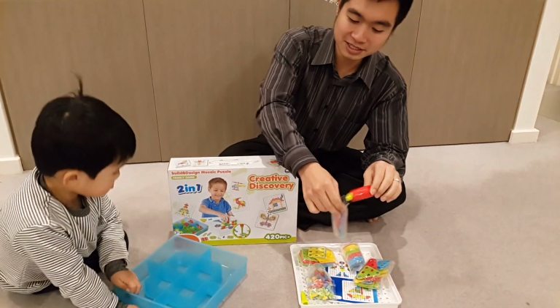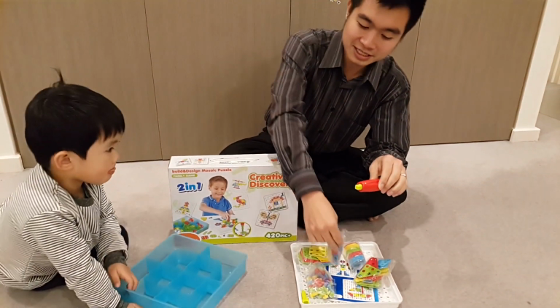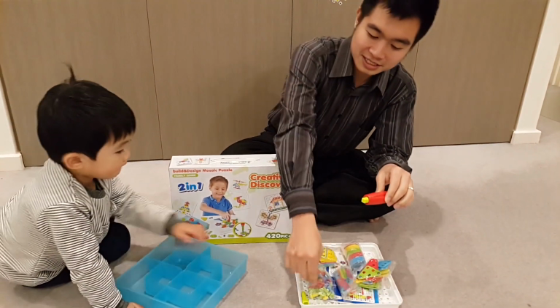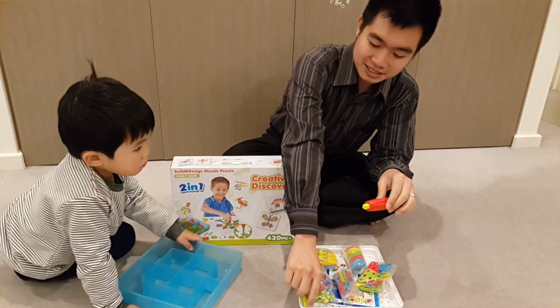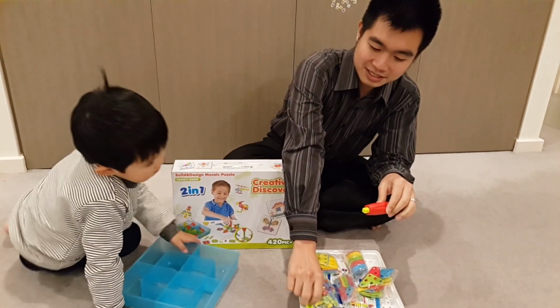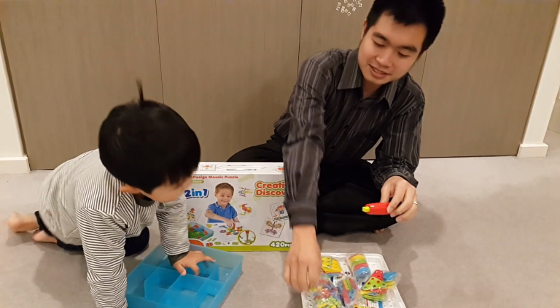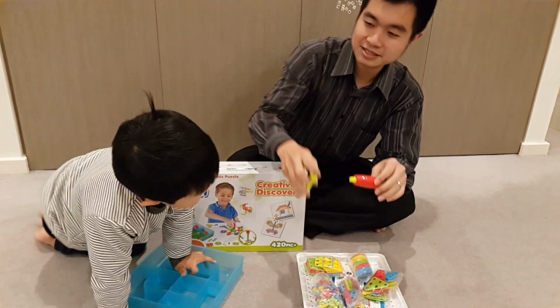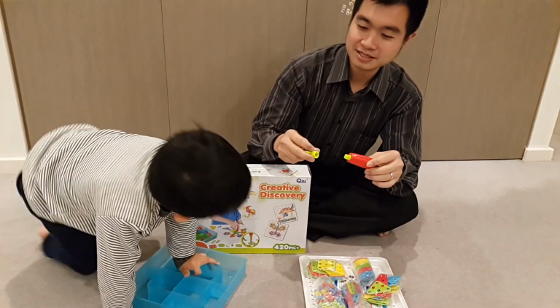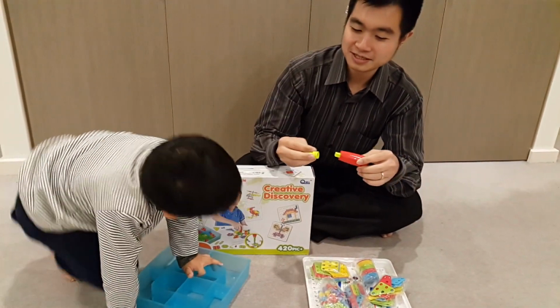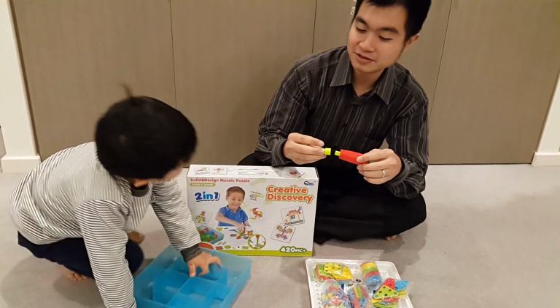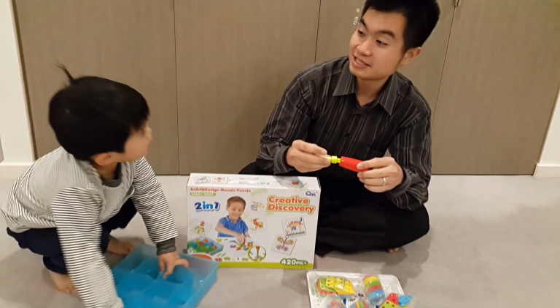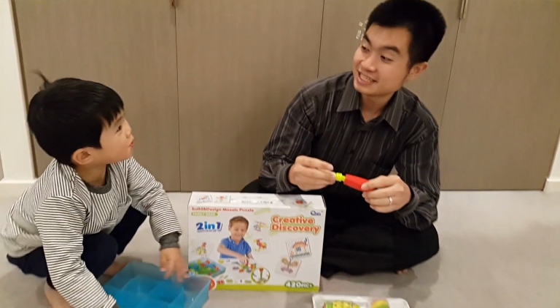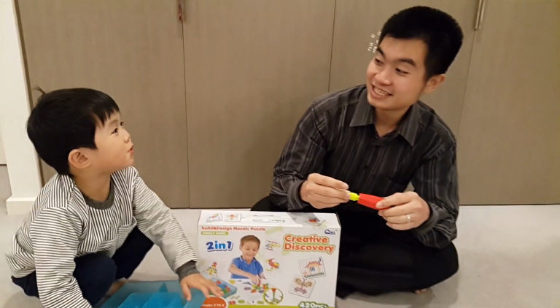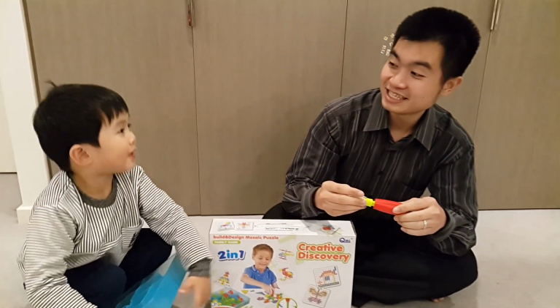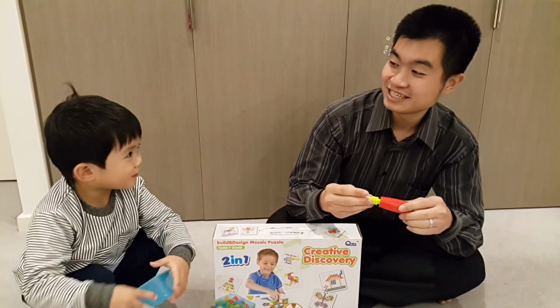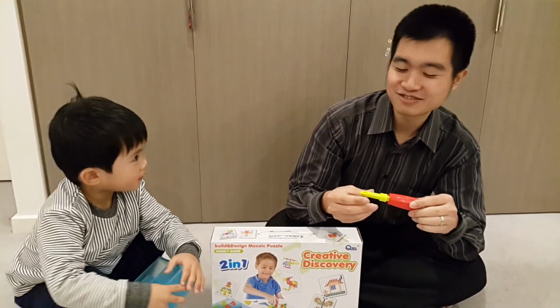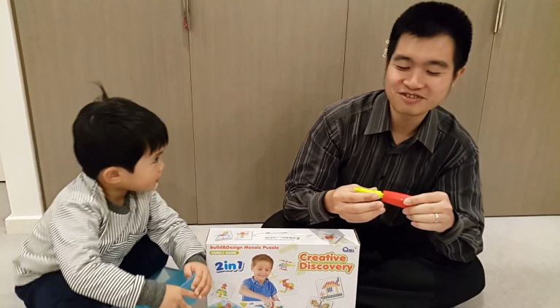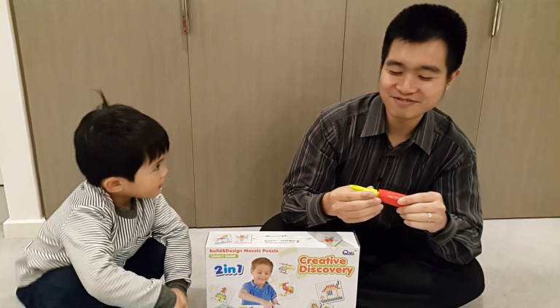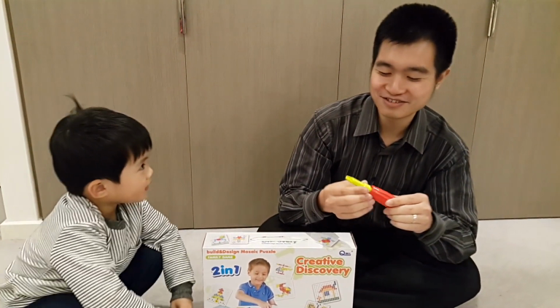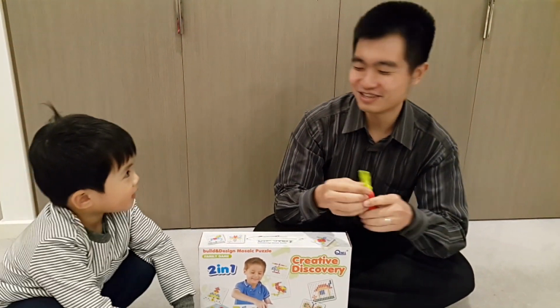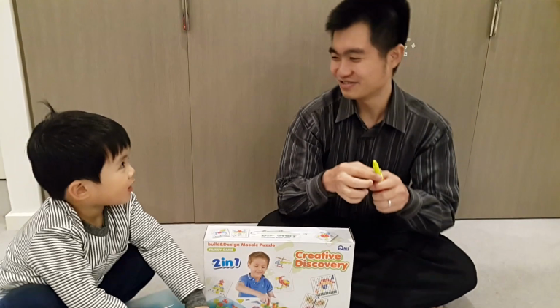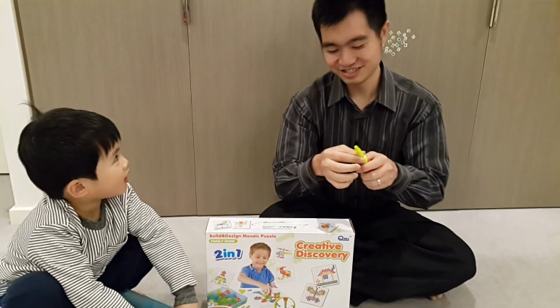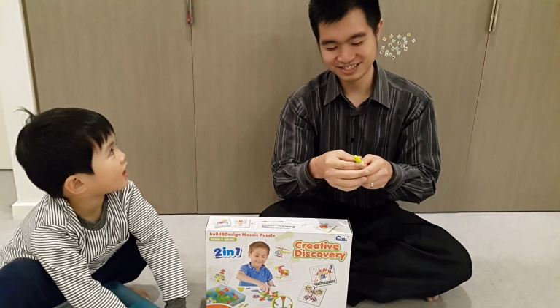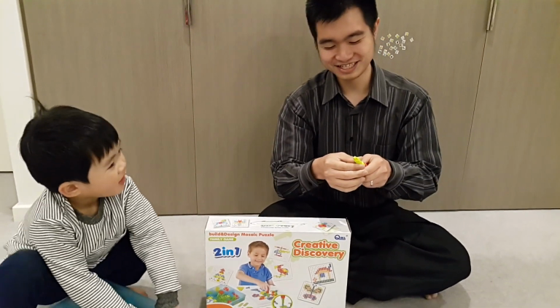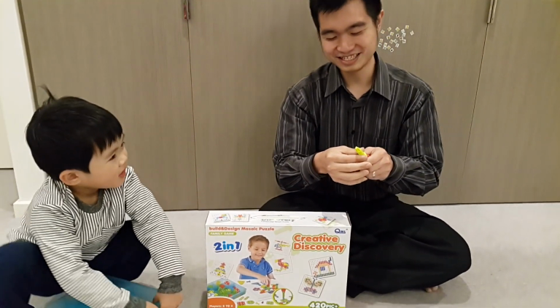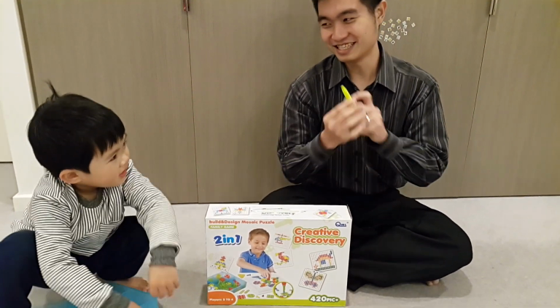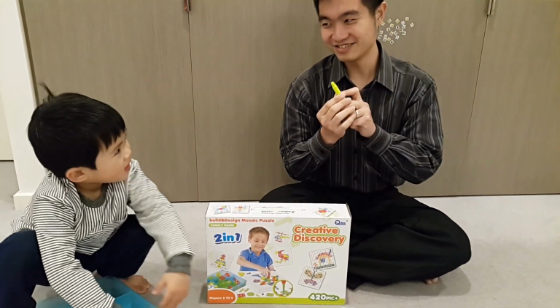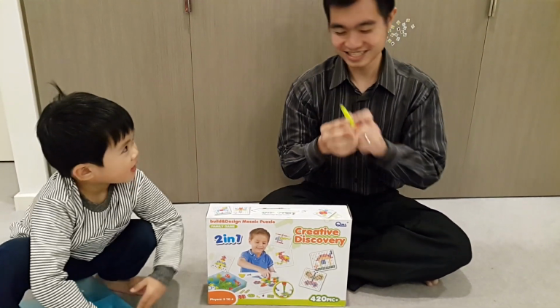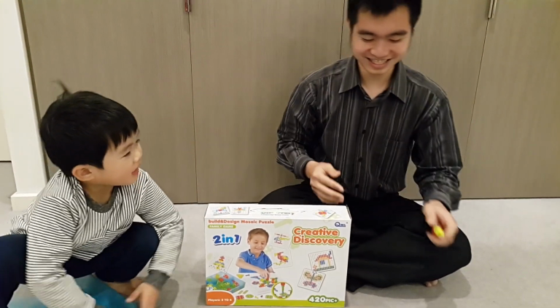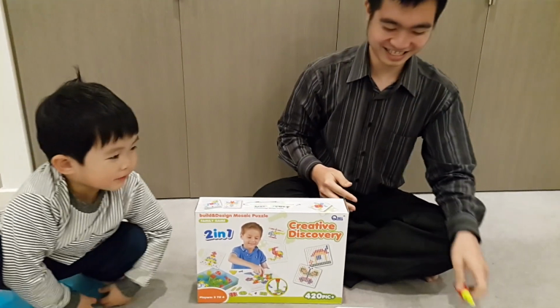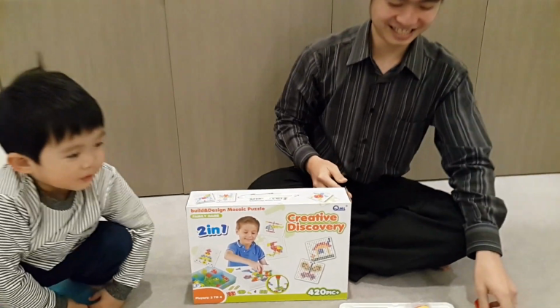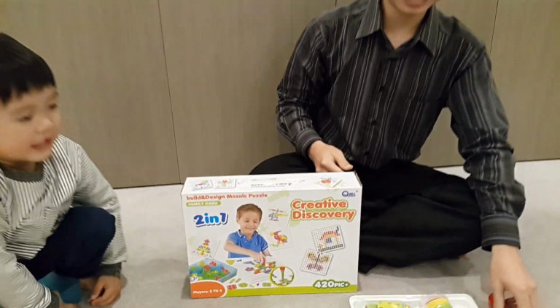What is this? You know what this is? Screwdriver. Screwdriver. Are you good? Let's do it. Let's build it.